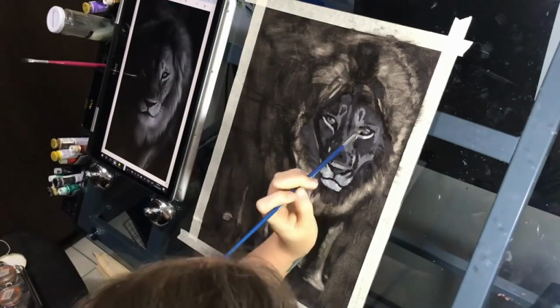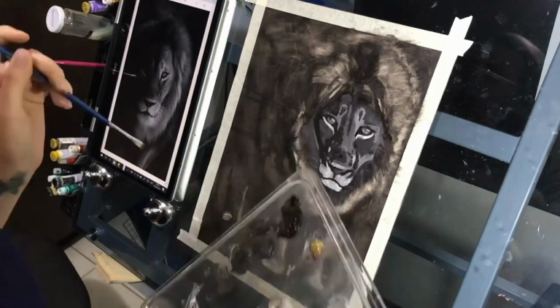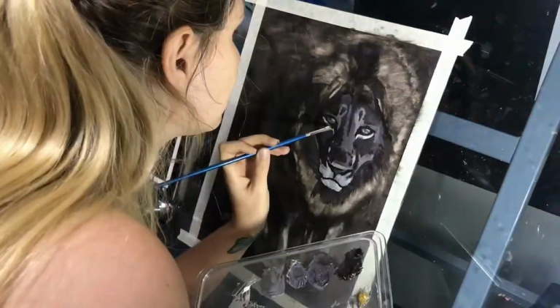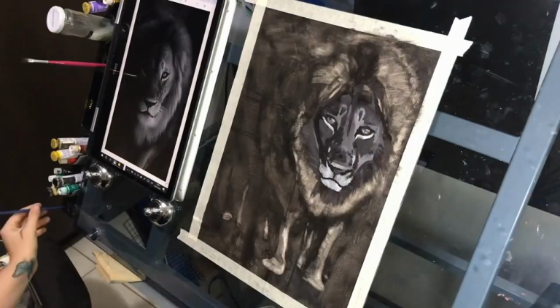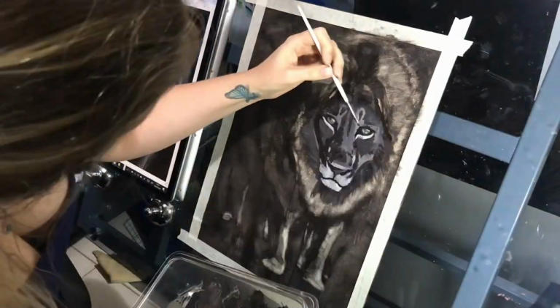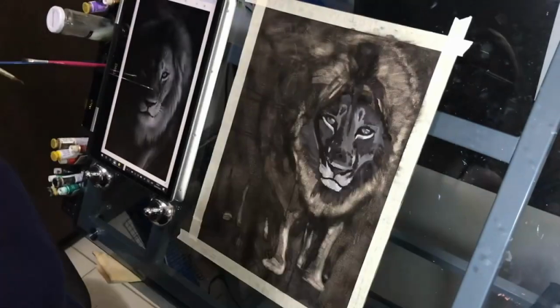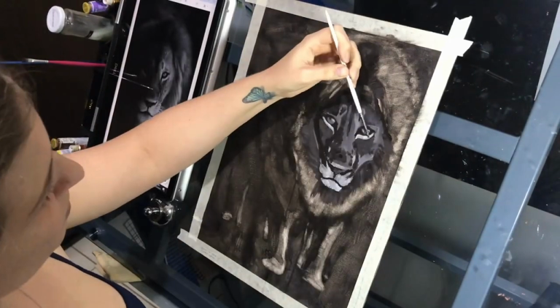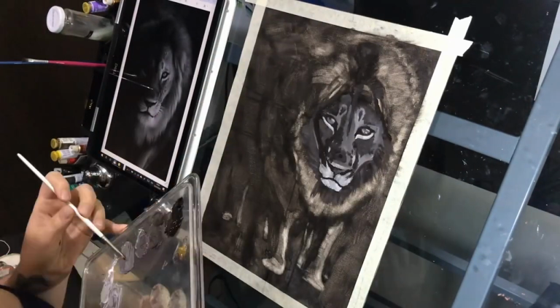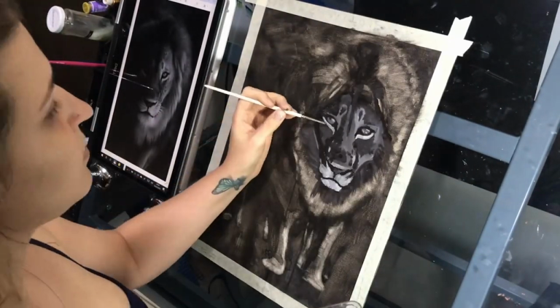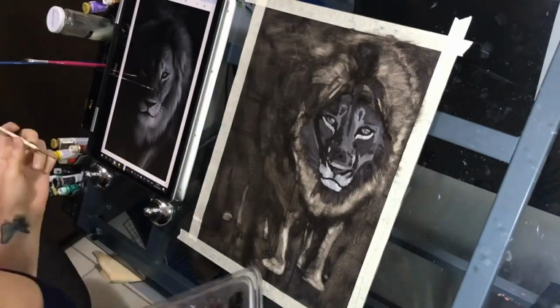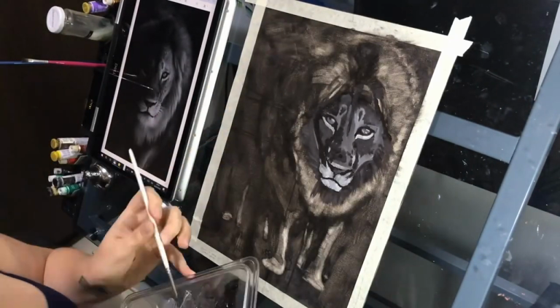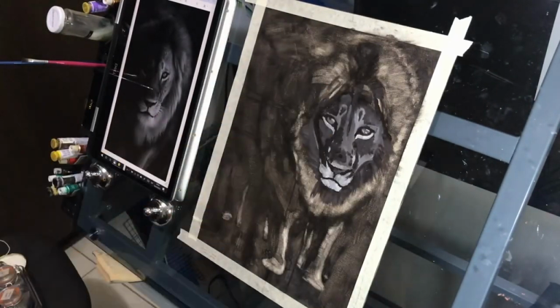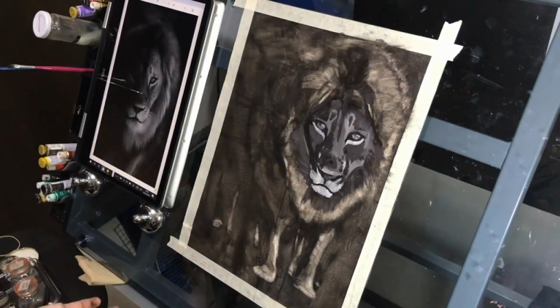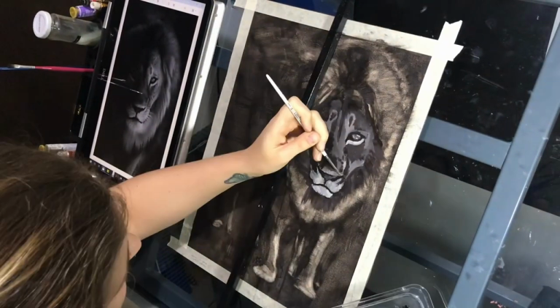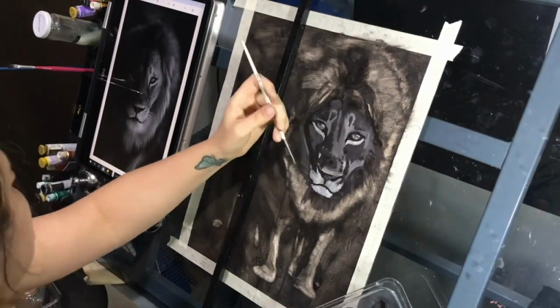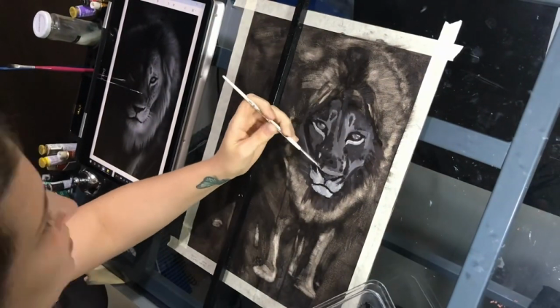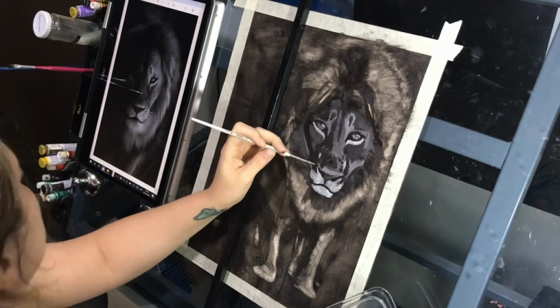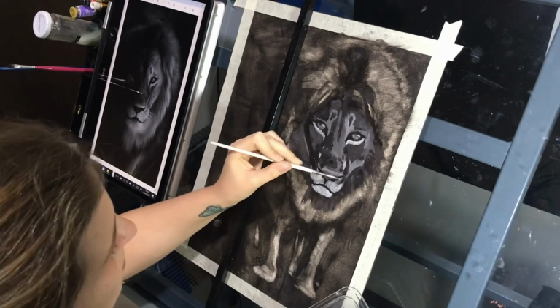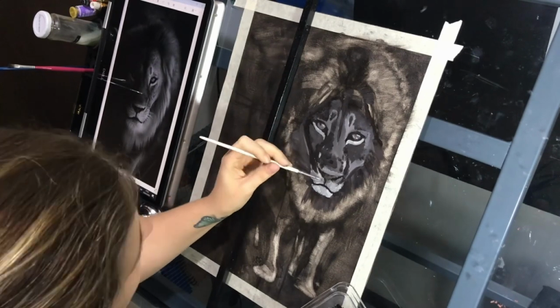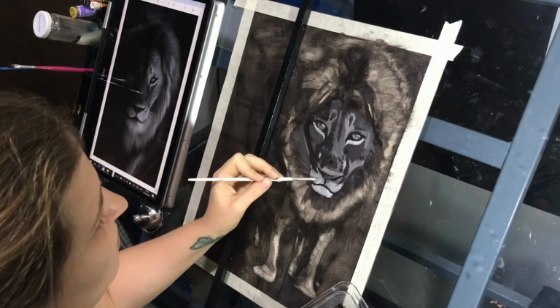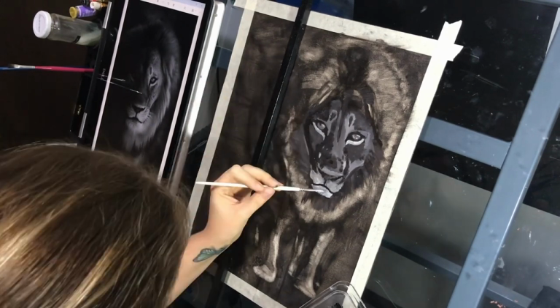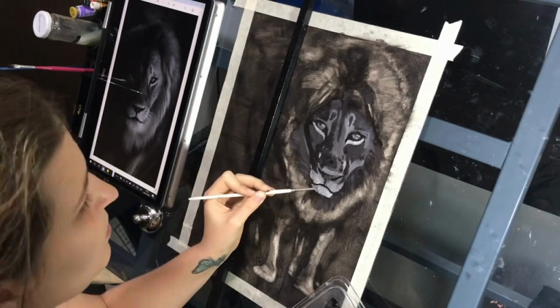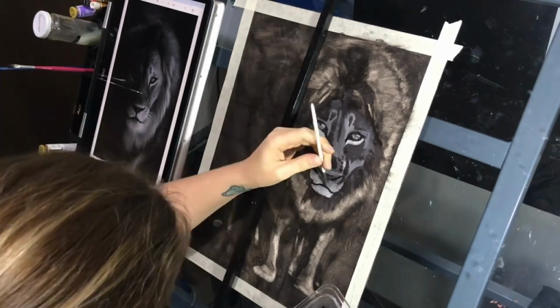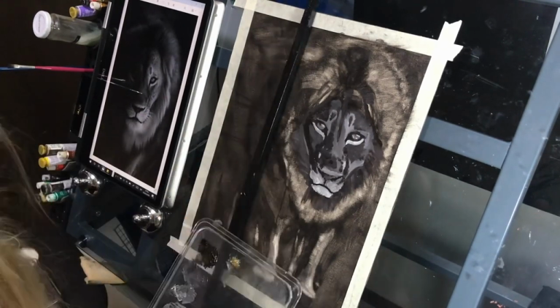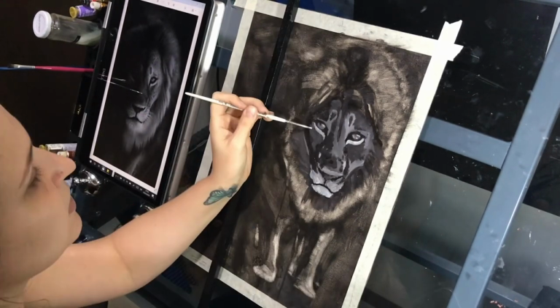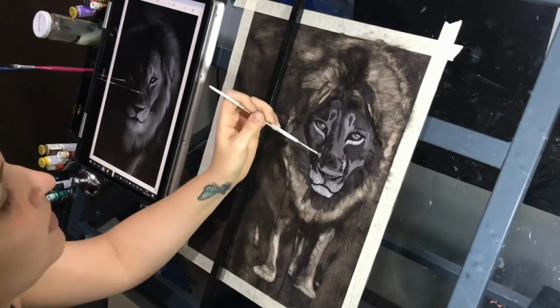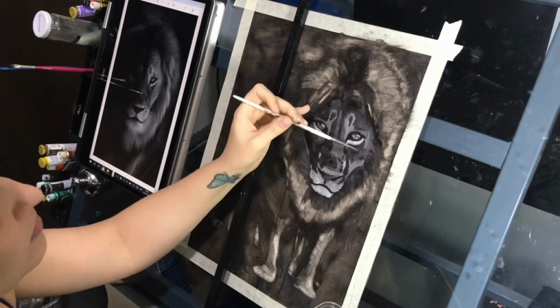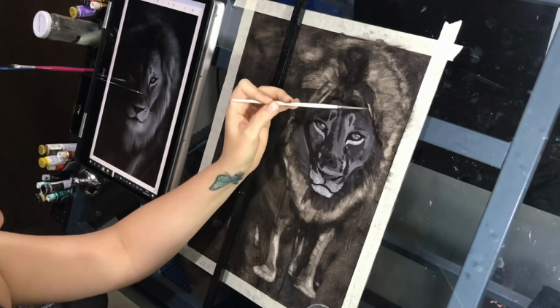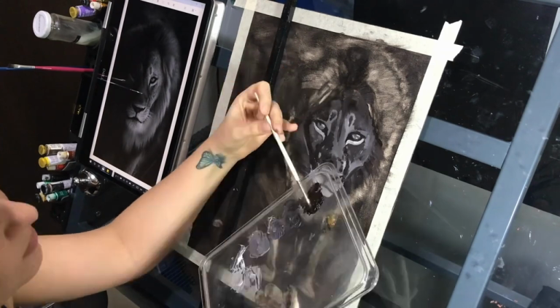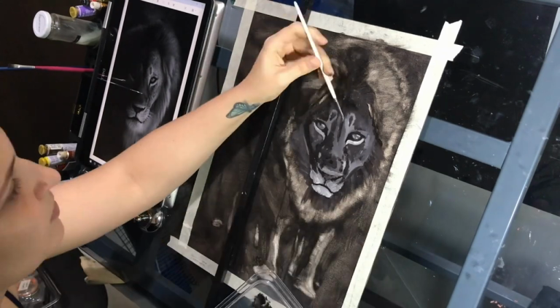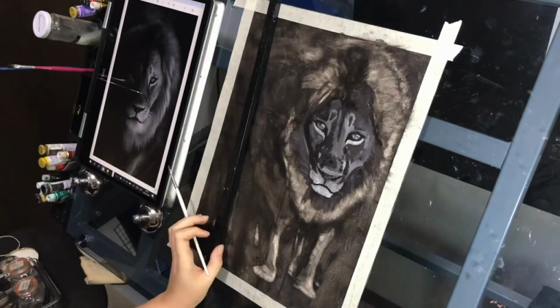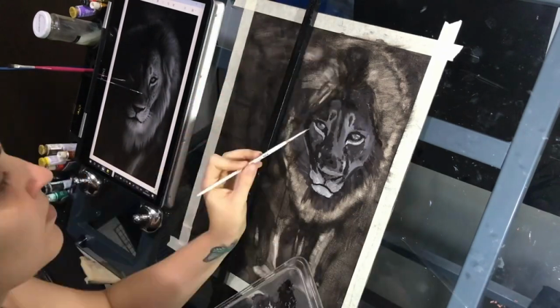At least in this video the quality is better than the sunshine one, but there was still a huge challenge — finding a position where the paint would not receive so much glare that I could not see what I was doing.